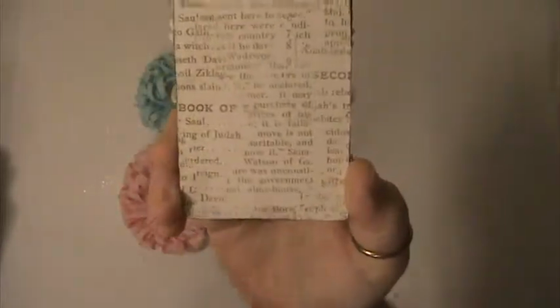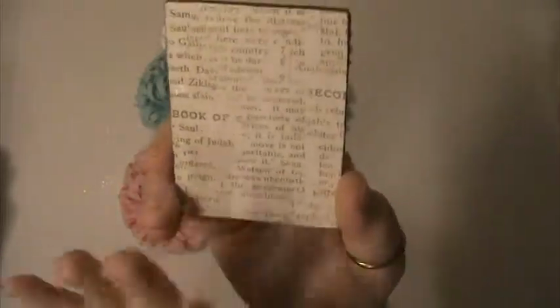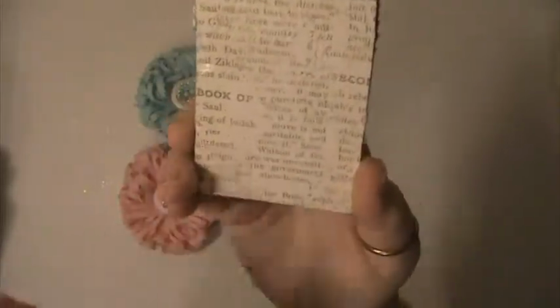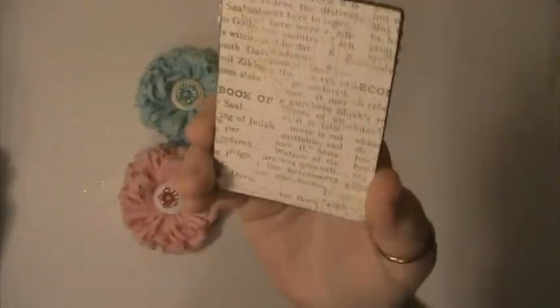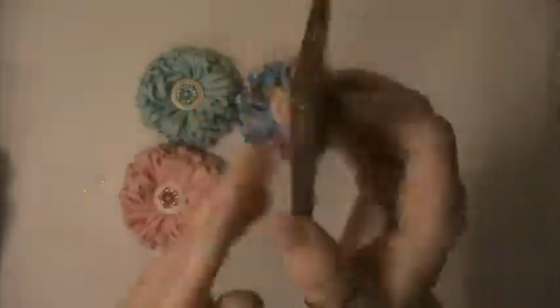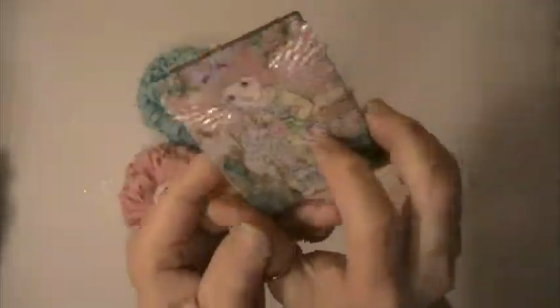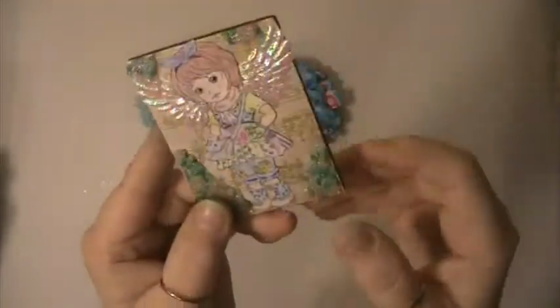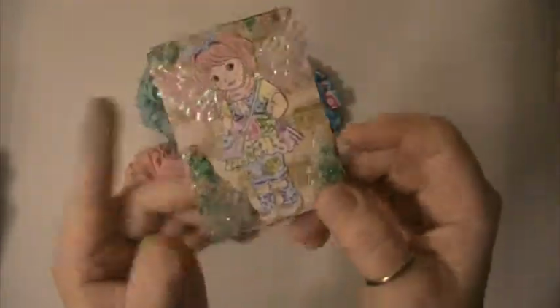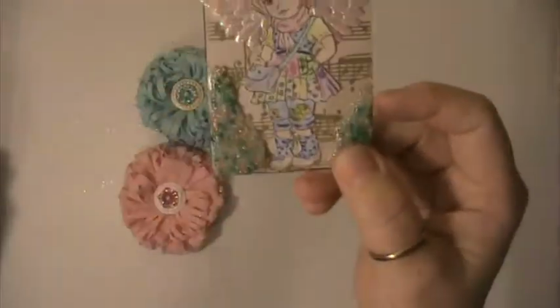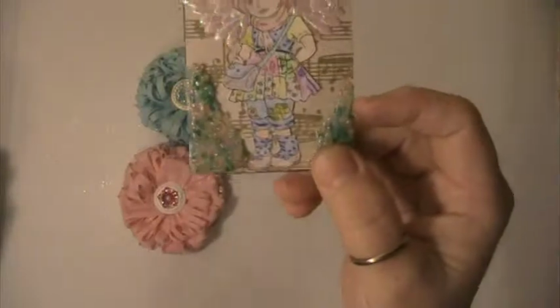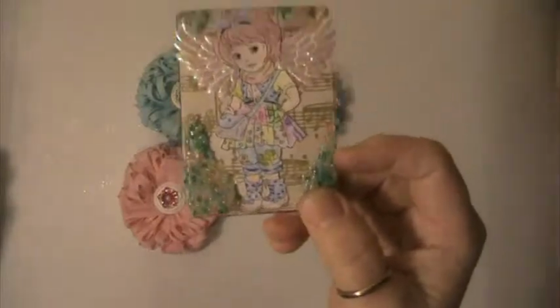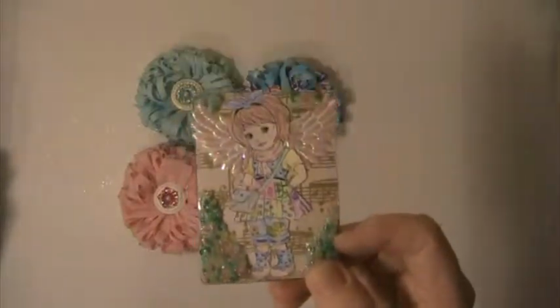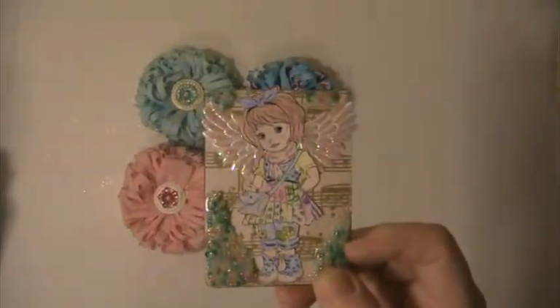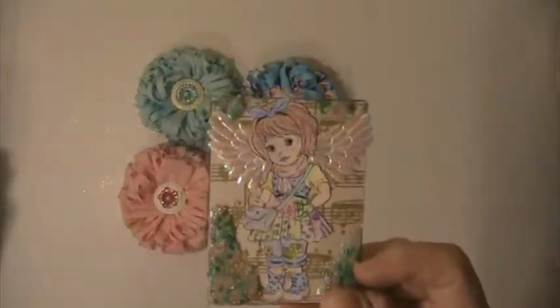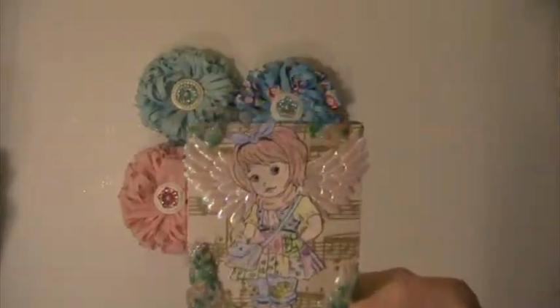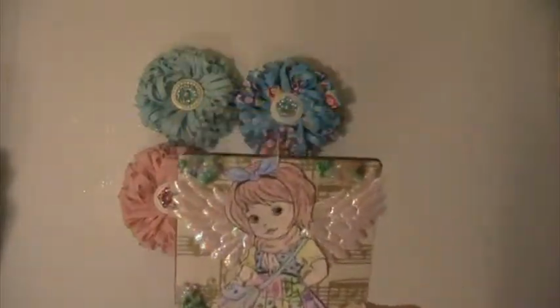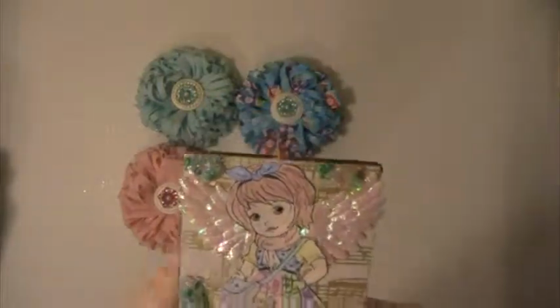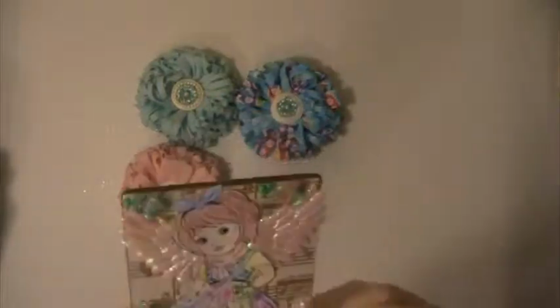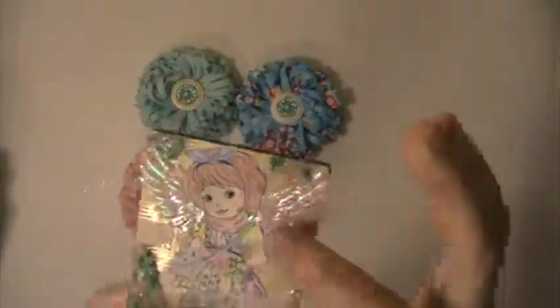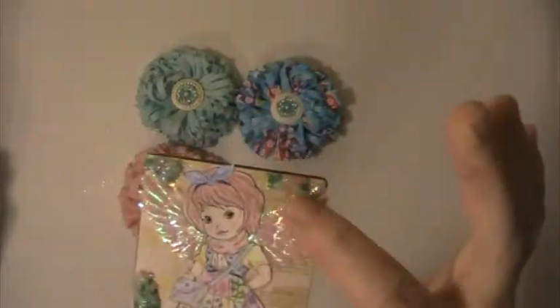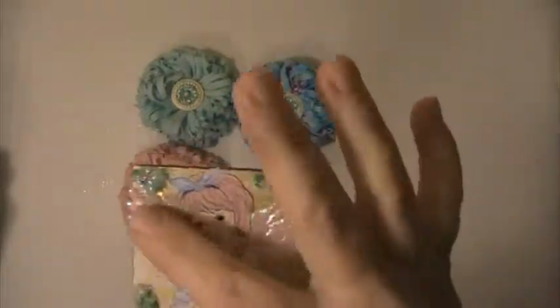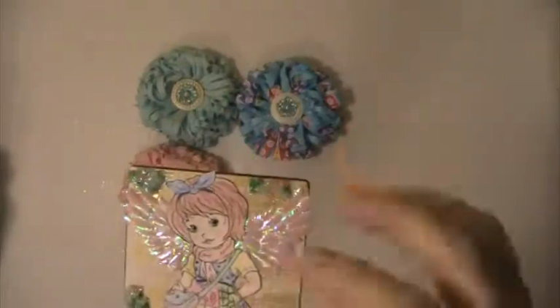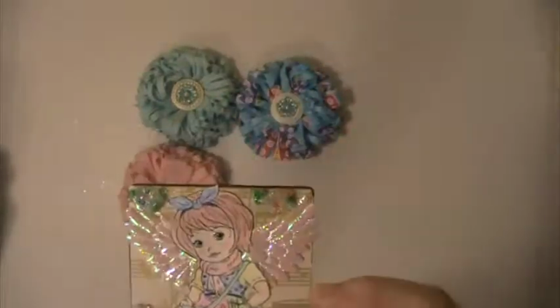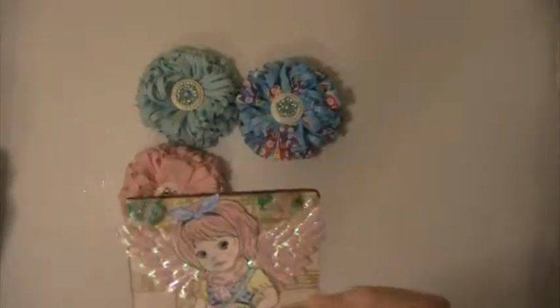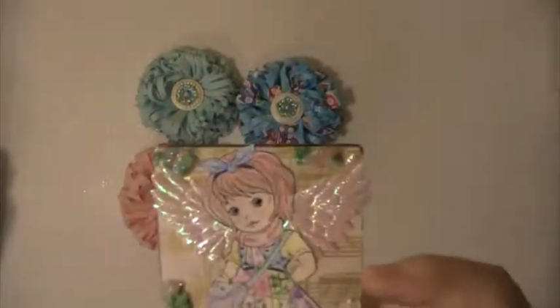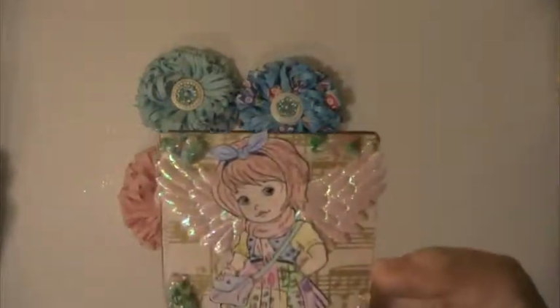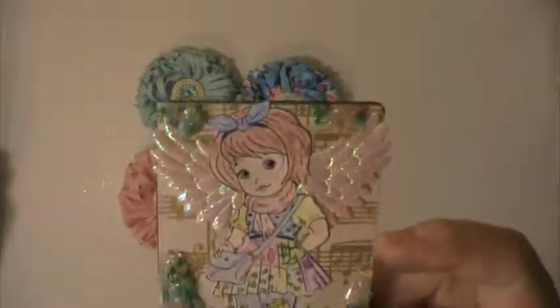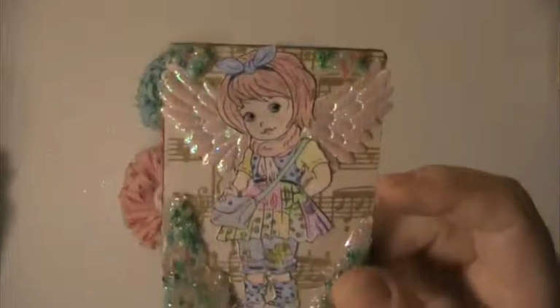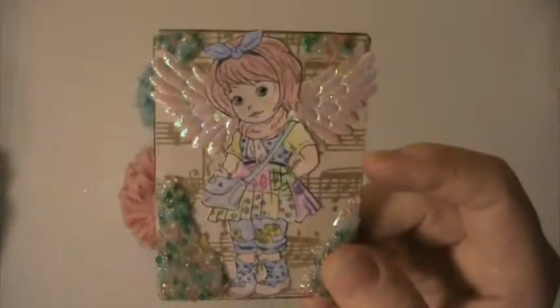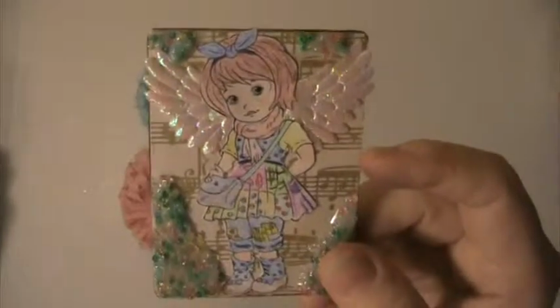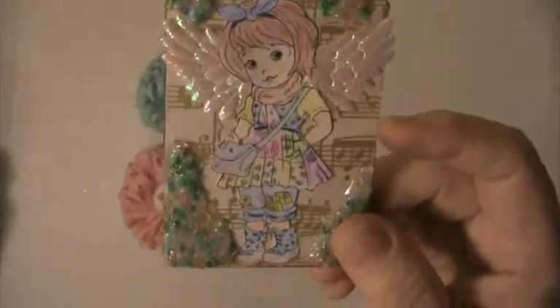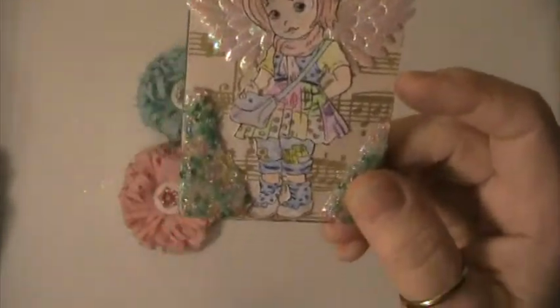And just this sheet on the back — I haven't put my information on it yet, but I'll go ahead and do that. And I also put some angel wings on there. I made her a little angel.